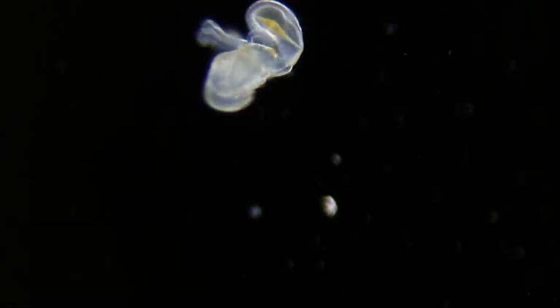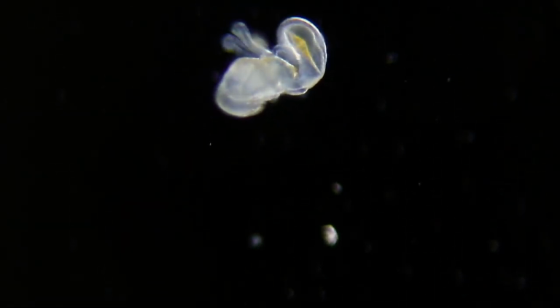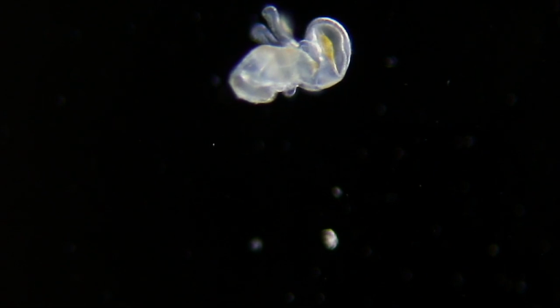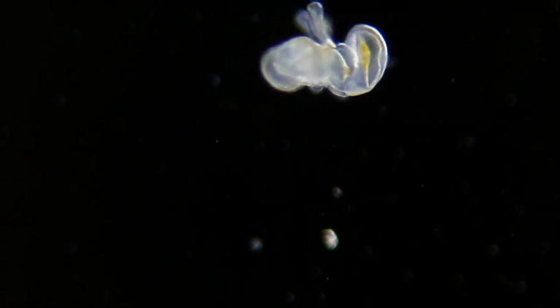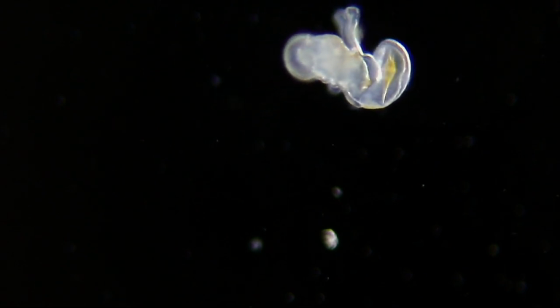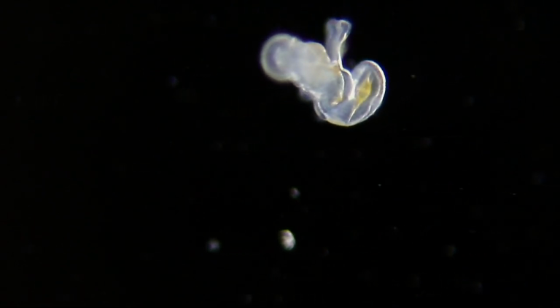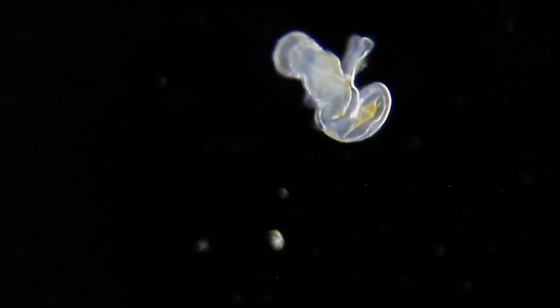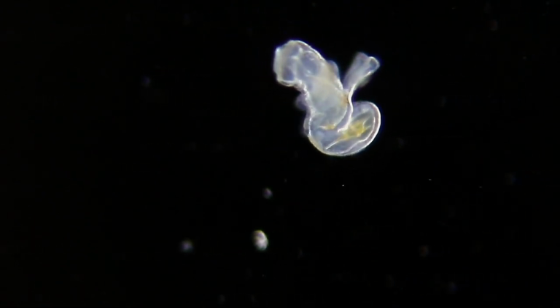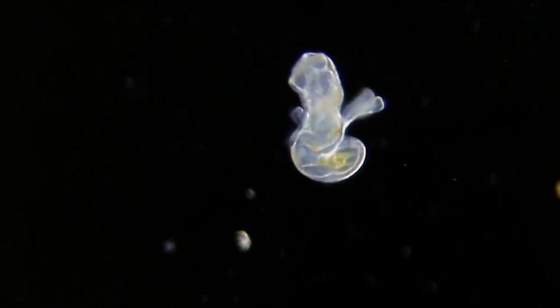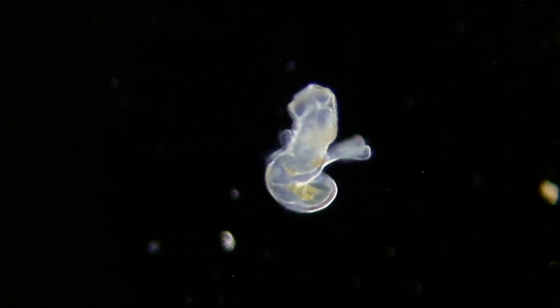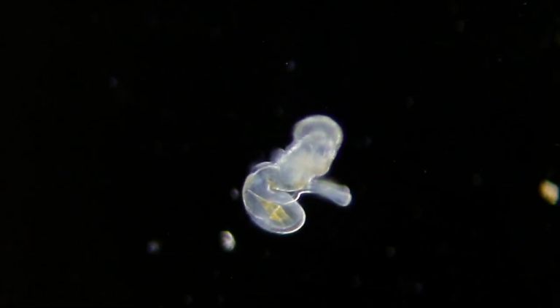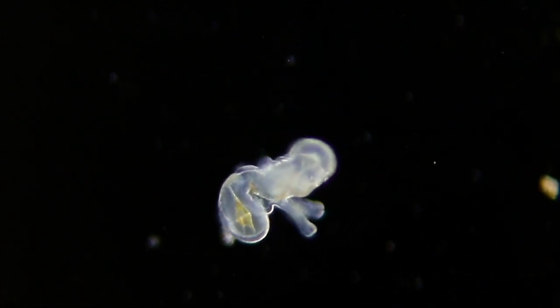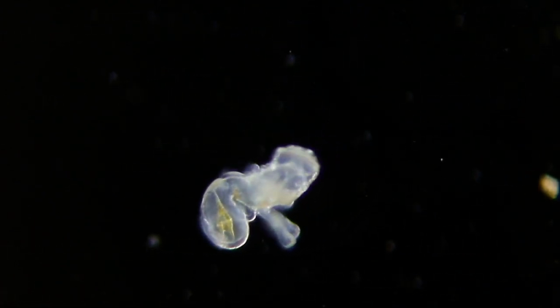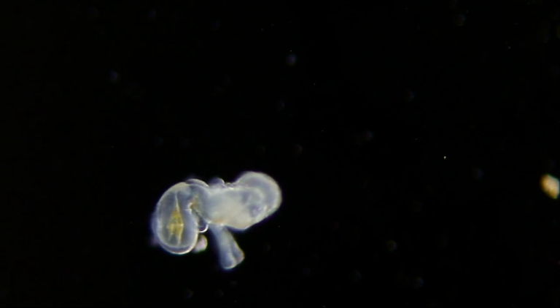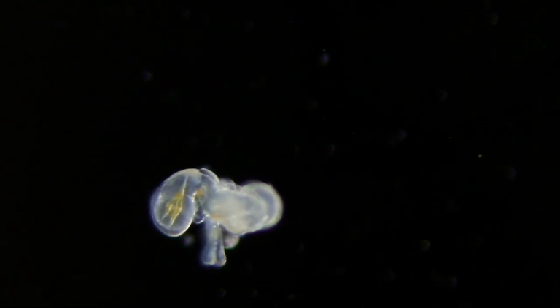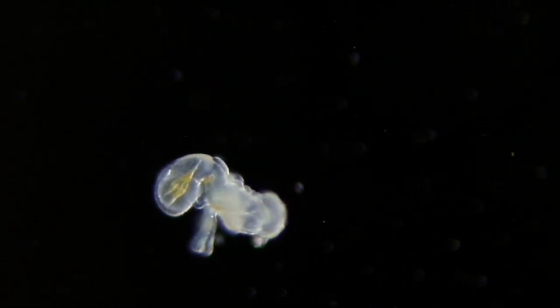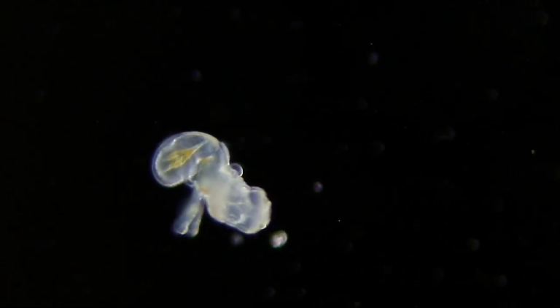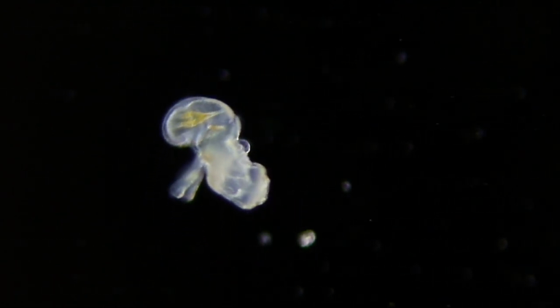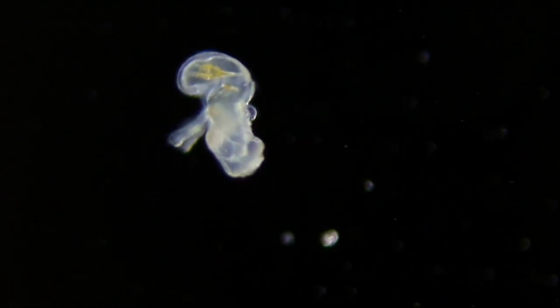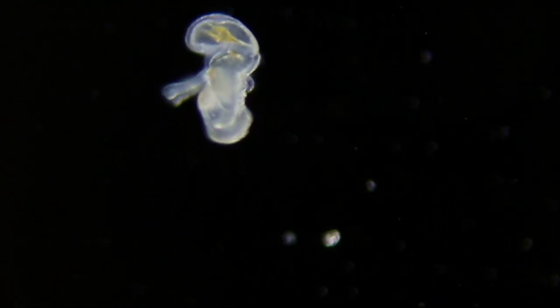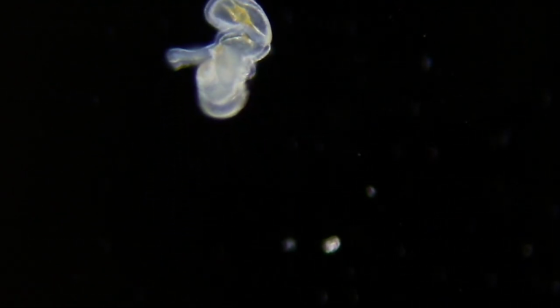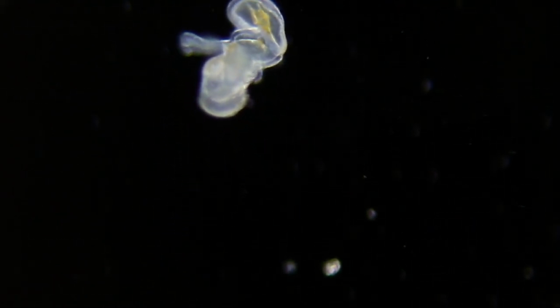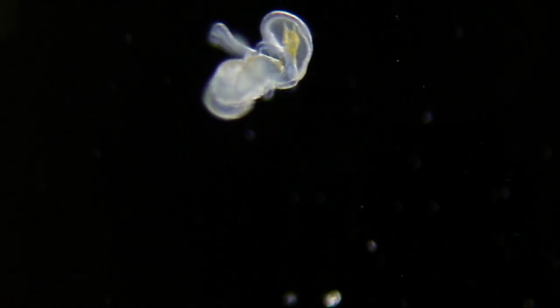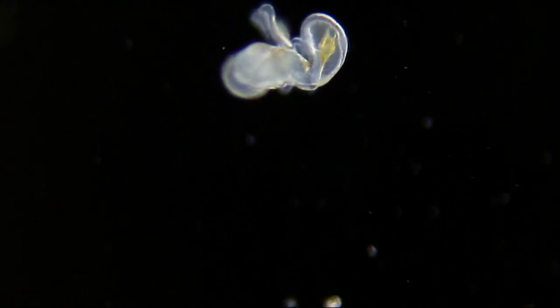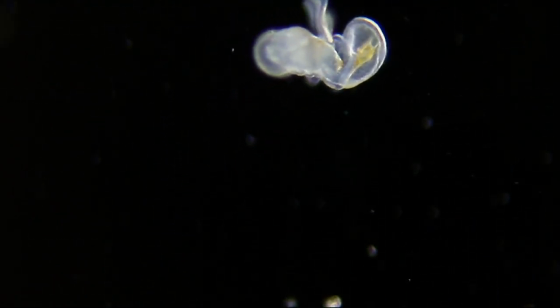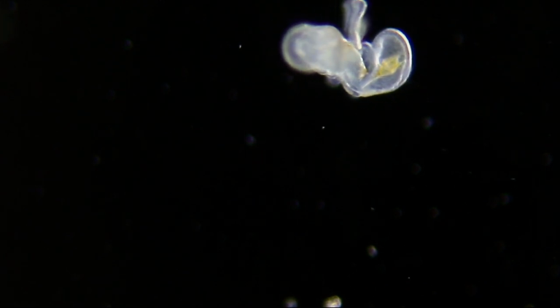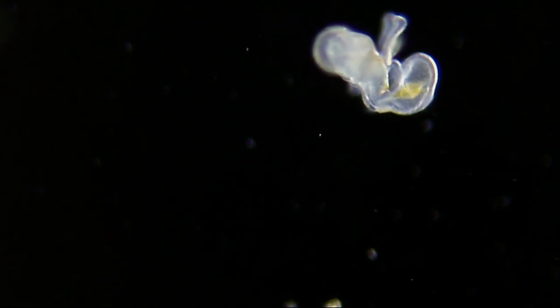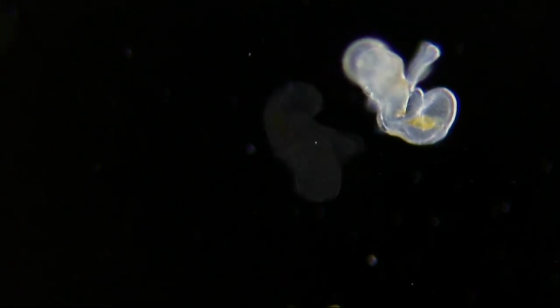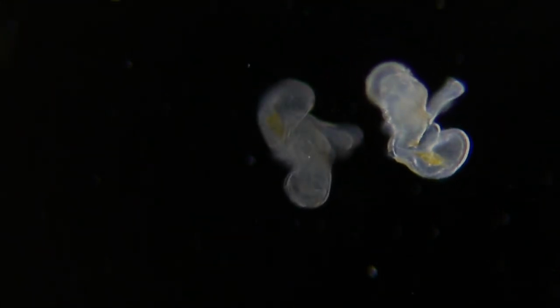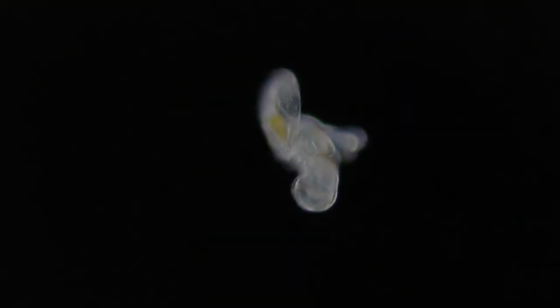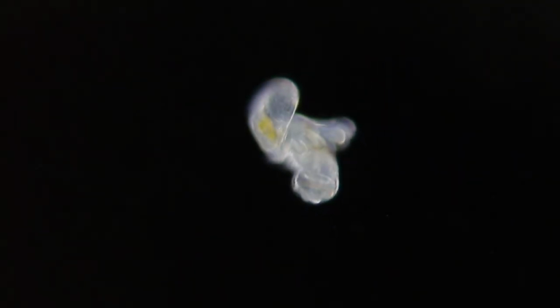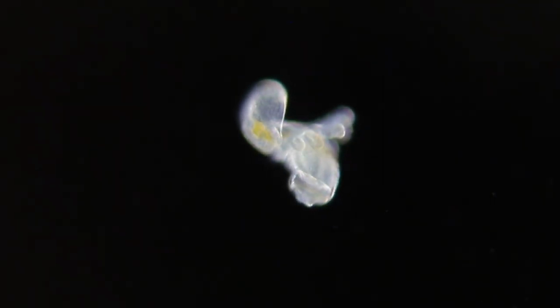Here's a ferronid worm larva. Look what it has under its hood — that's a dinoflagellate it's trying to eat. There you can see it opening its hood, trying to readjust its food.